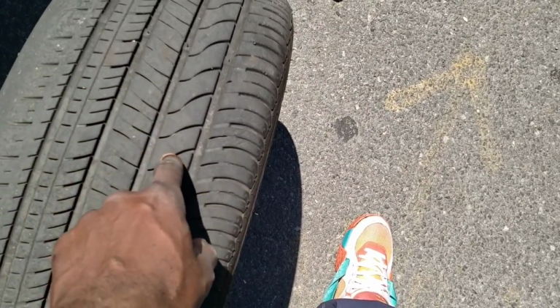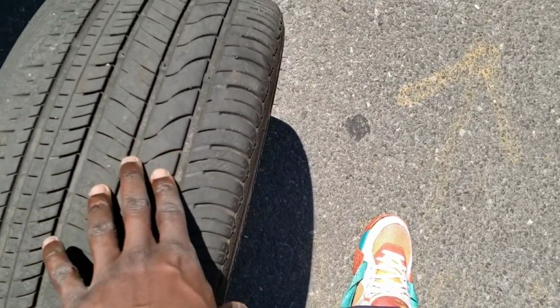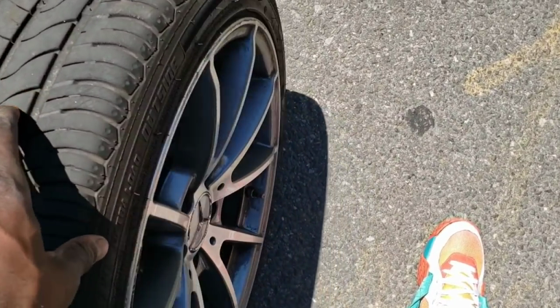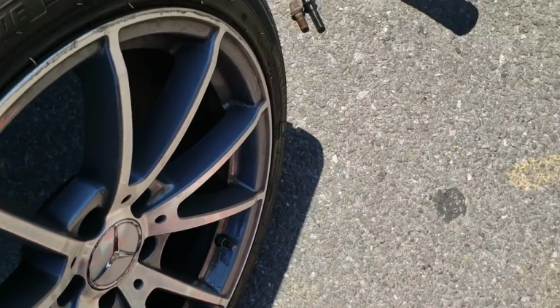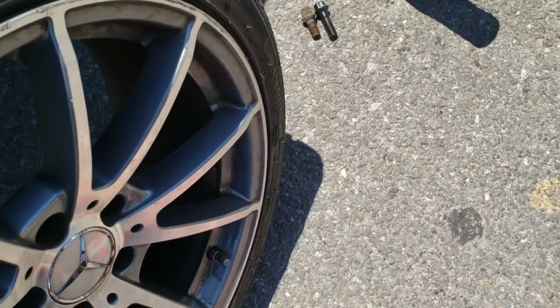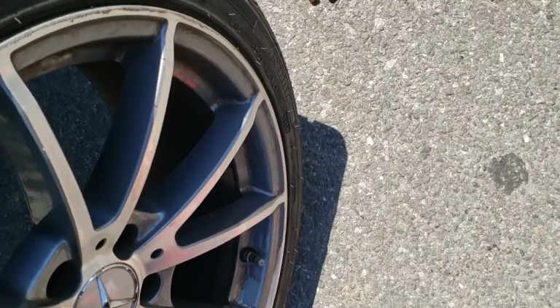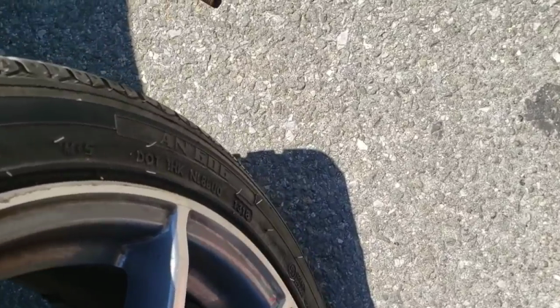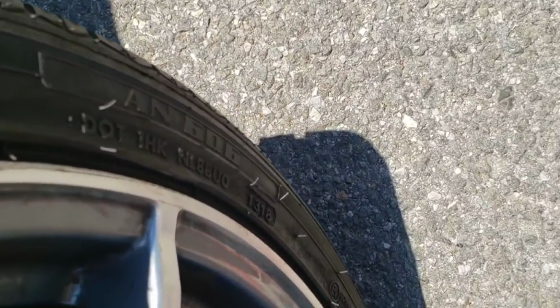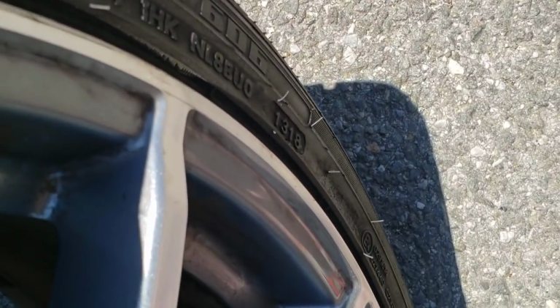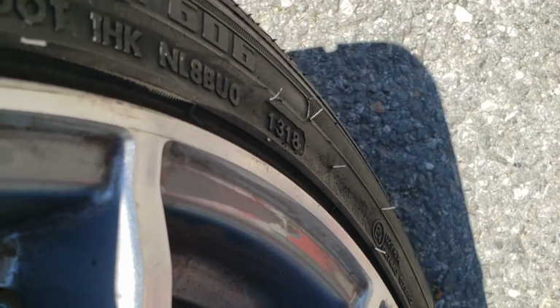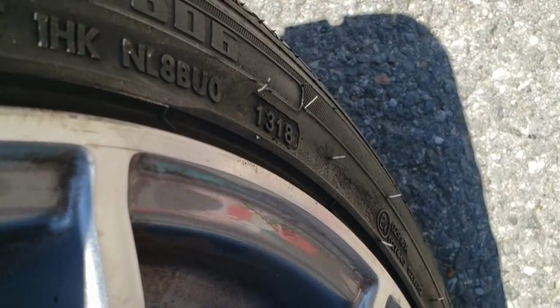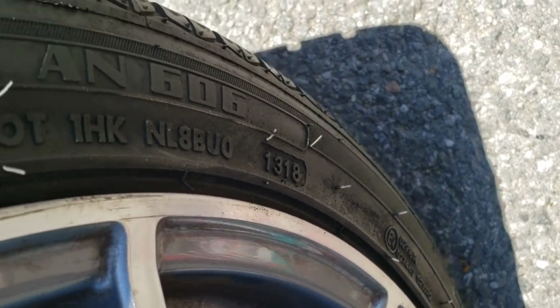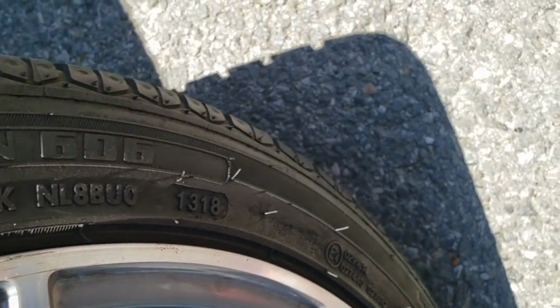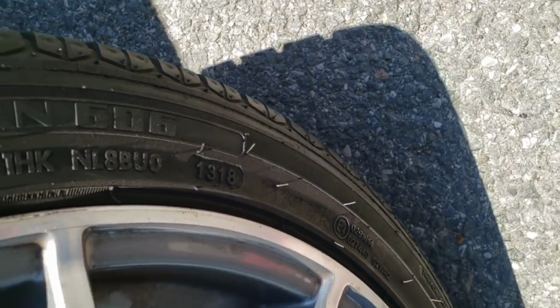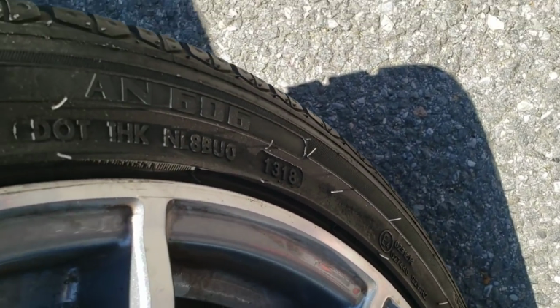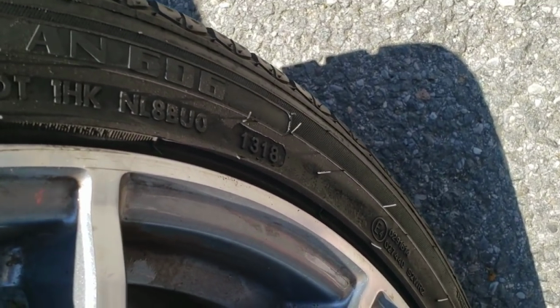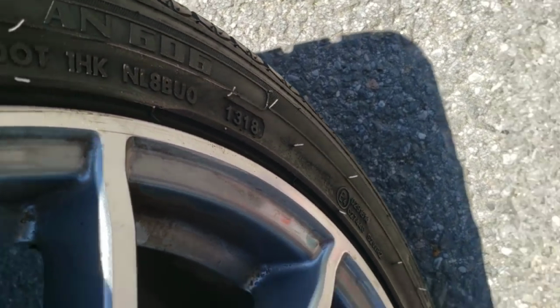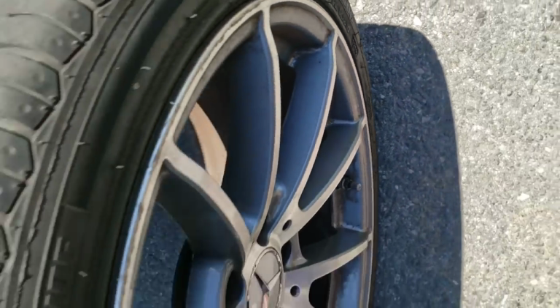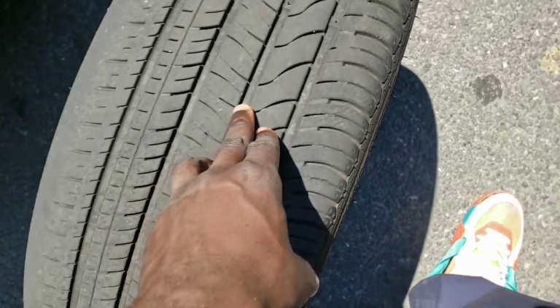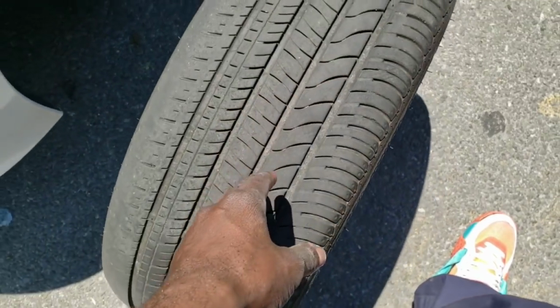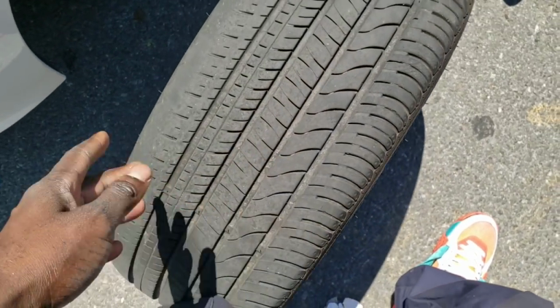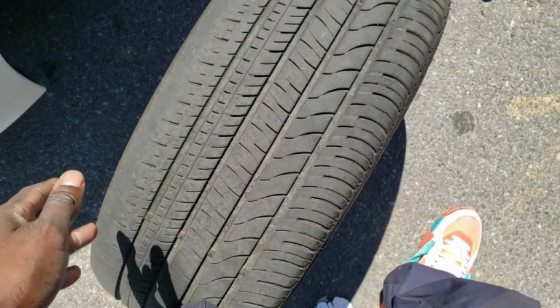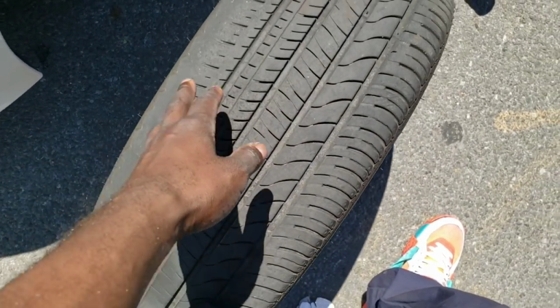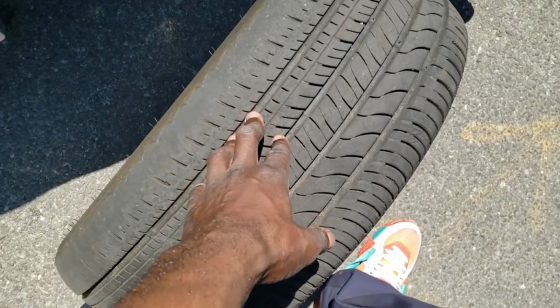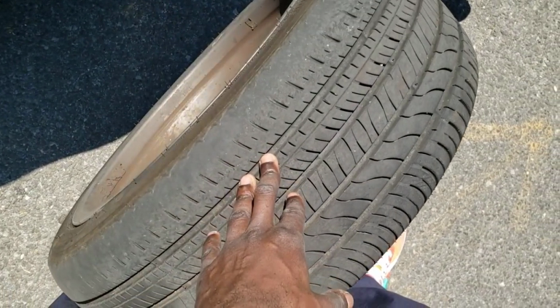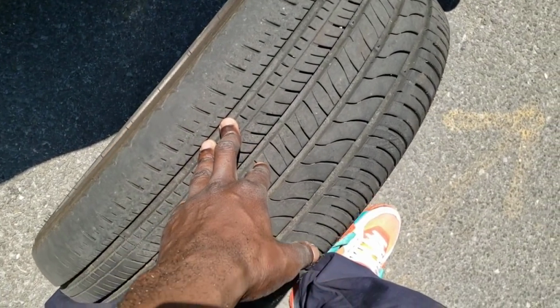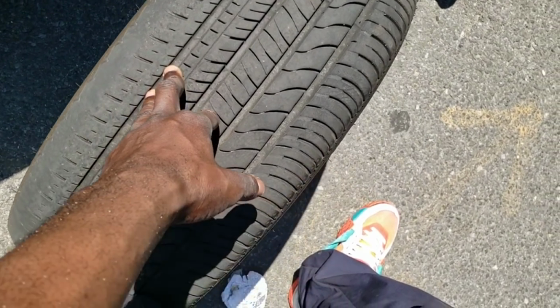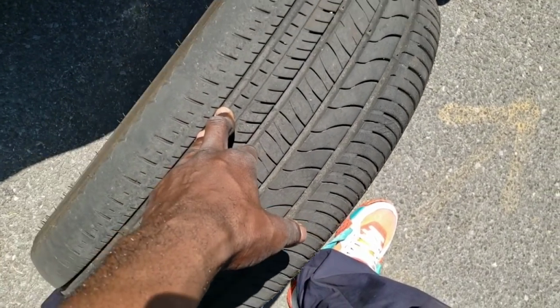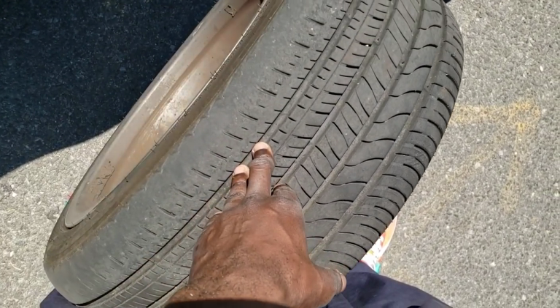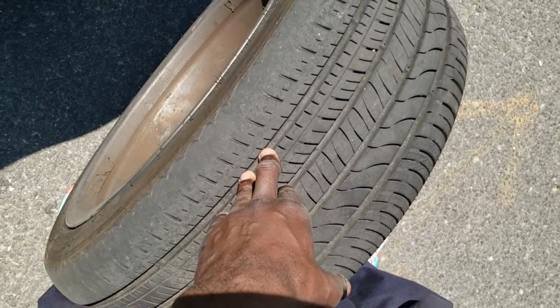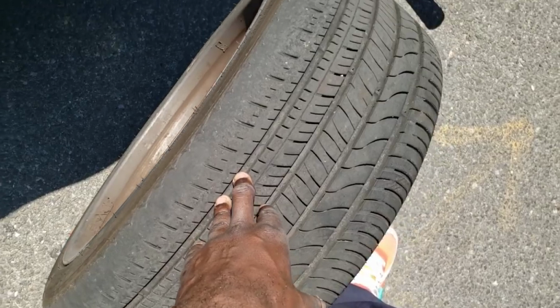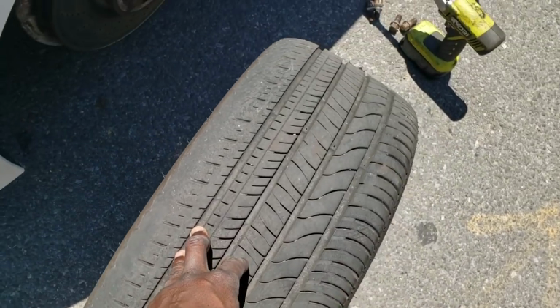These tires are a little bit old based on the date code too — 13th week of 2018, so about three years old for these tires. But I'm going to end up taking a look at some of the more stuff on the car.